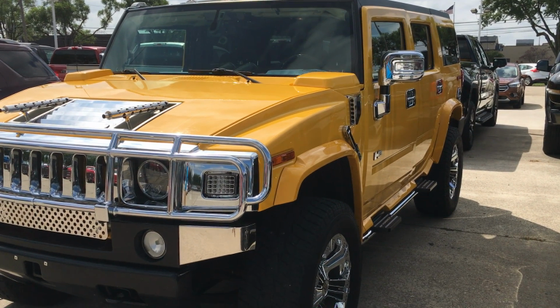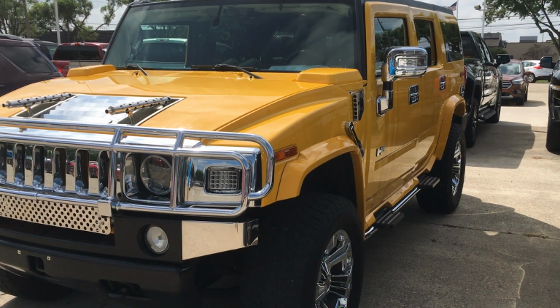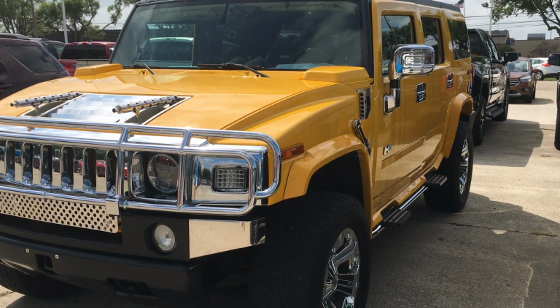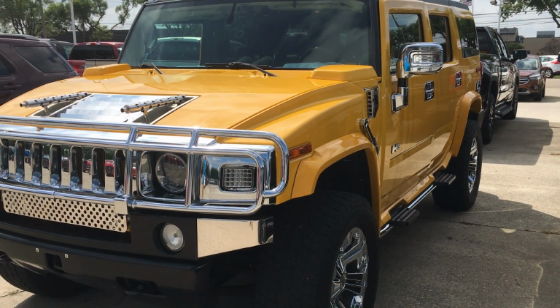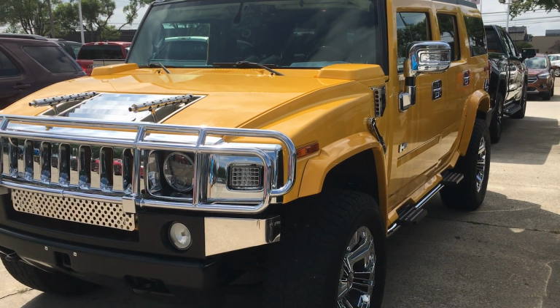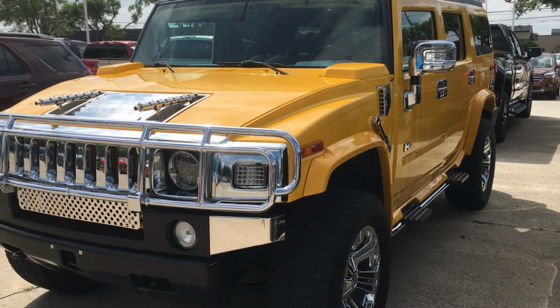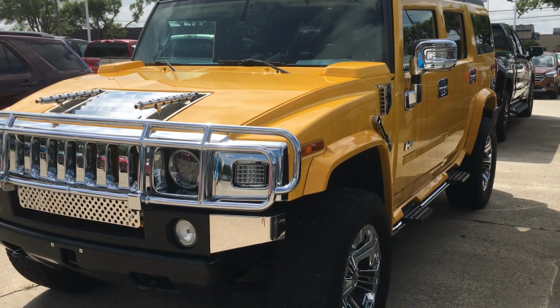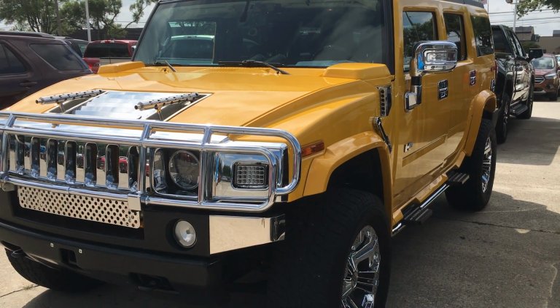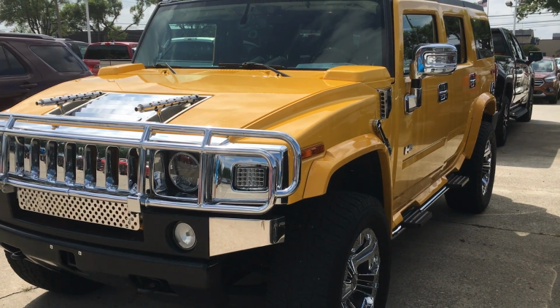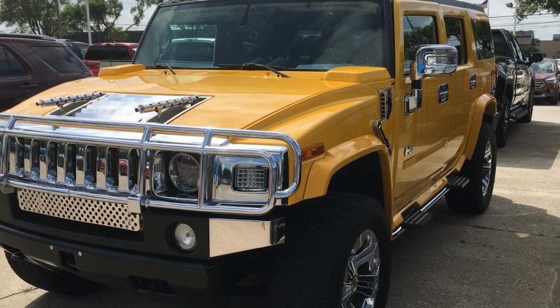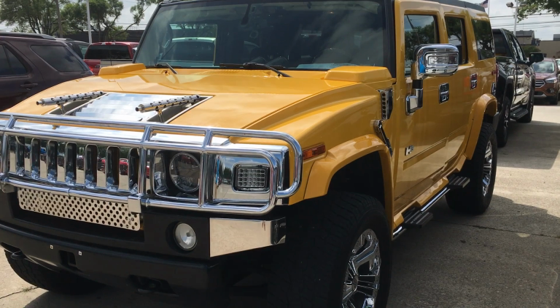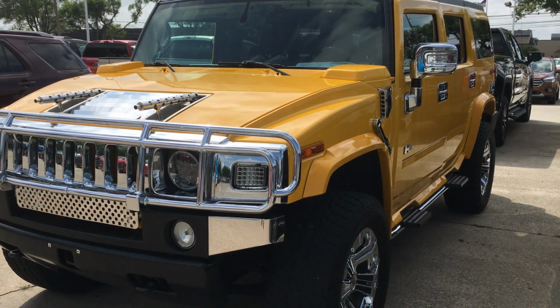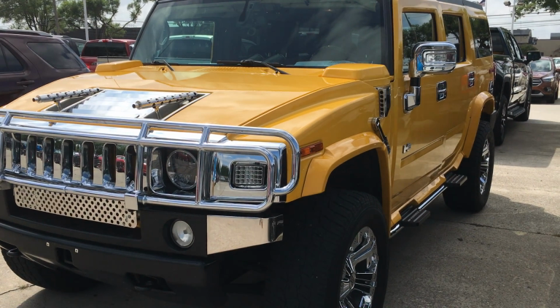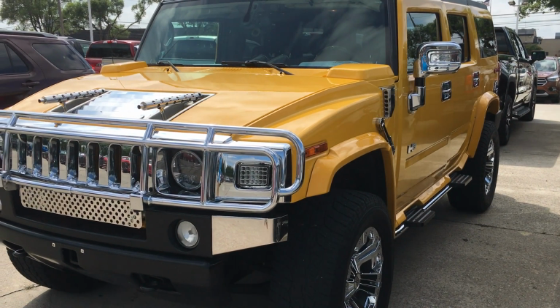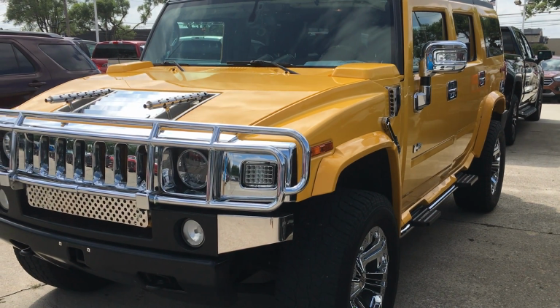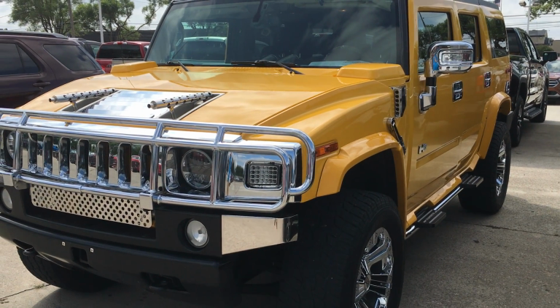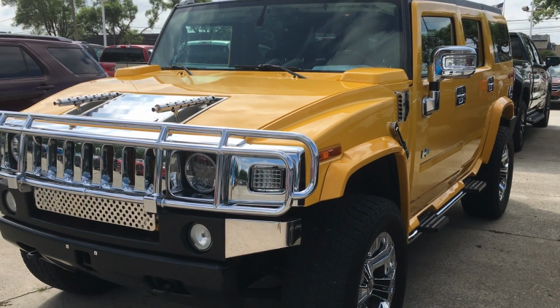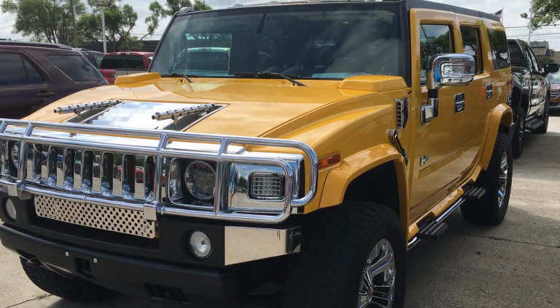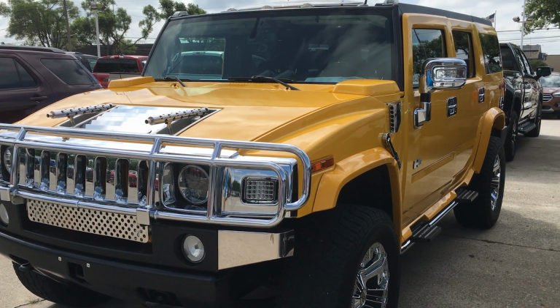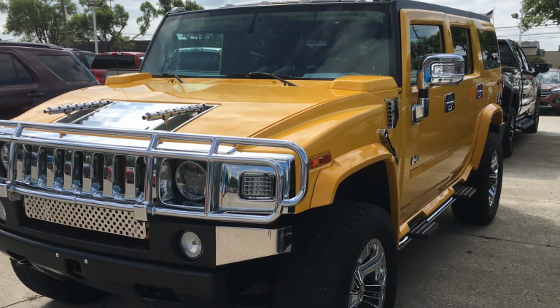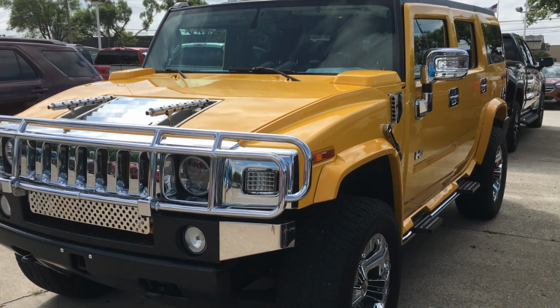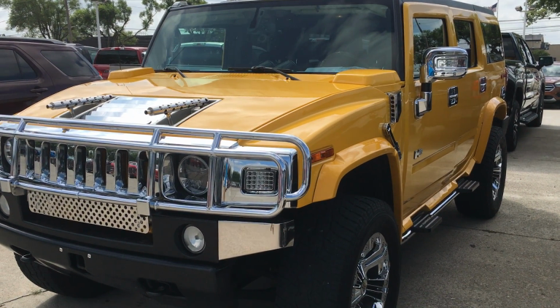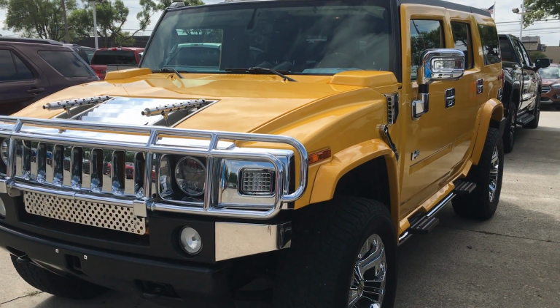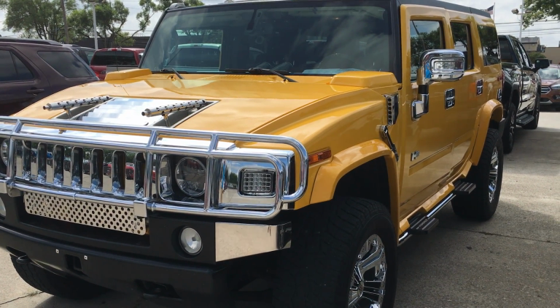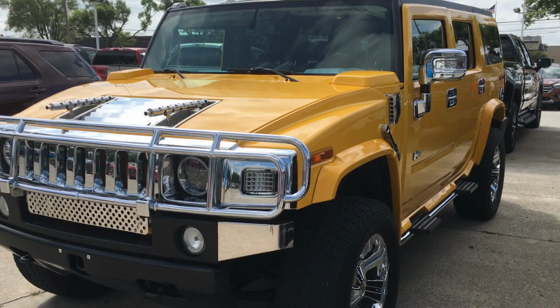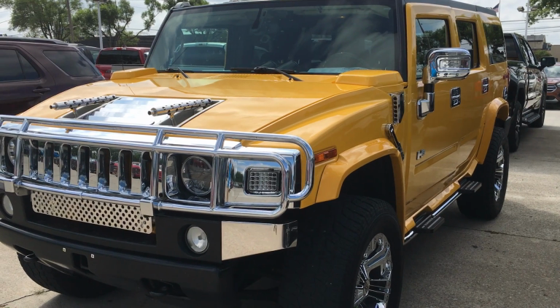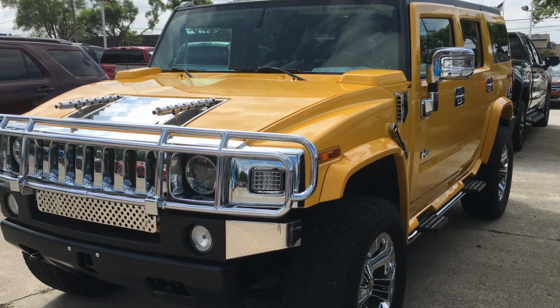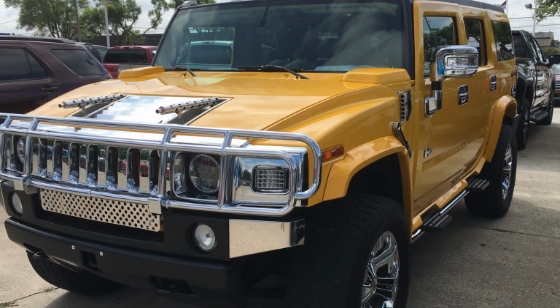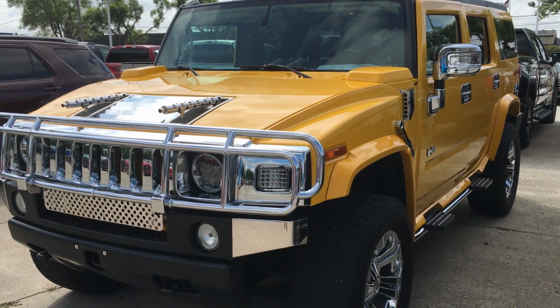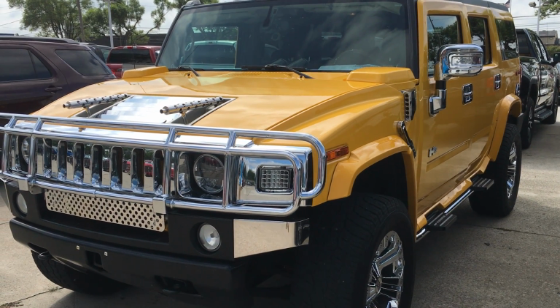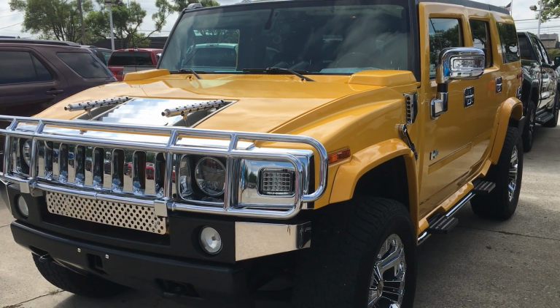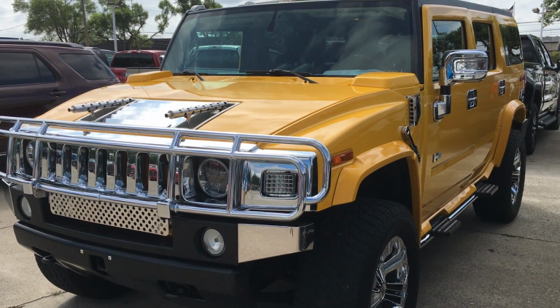Hi there, I'm Alex with Terry Hendricks Sport and this is our 2006 Hummer. I'm just going to give you a quick little walk-around video here, pointing out a few things that I noticed in the vehicle.